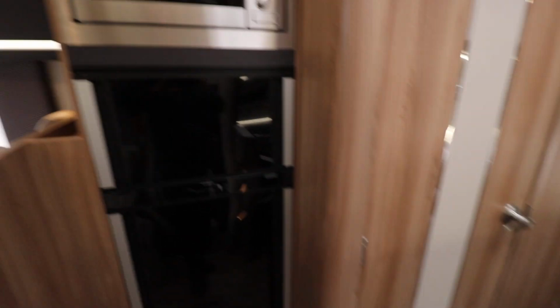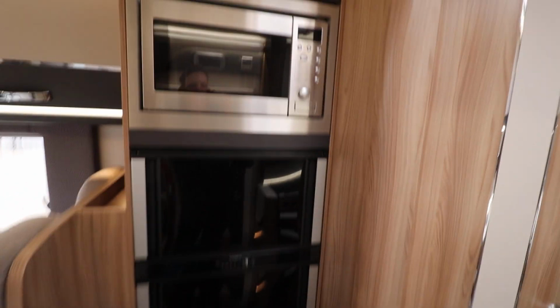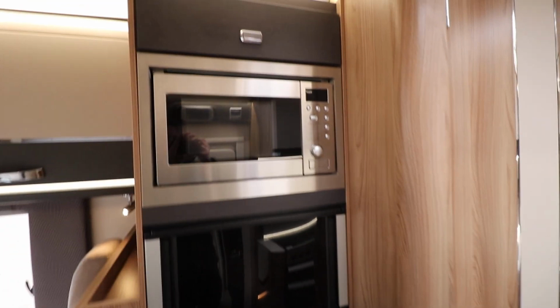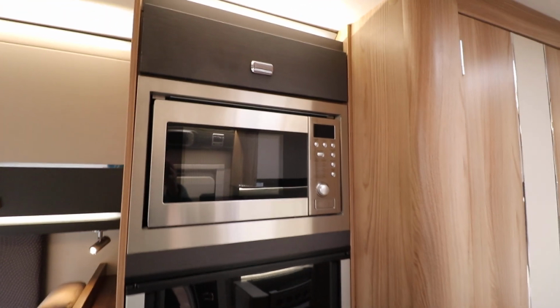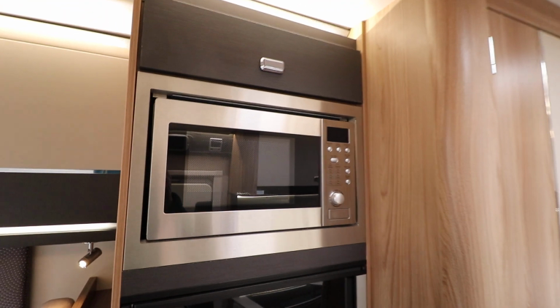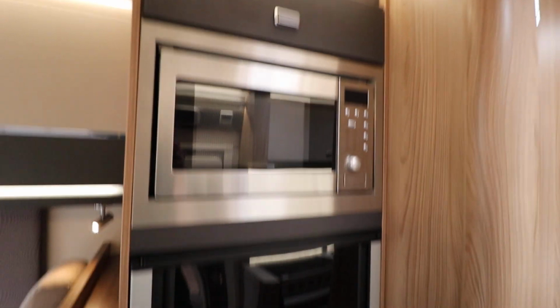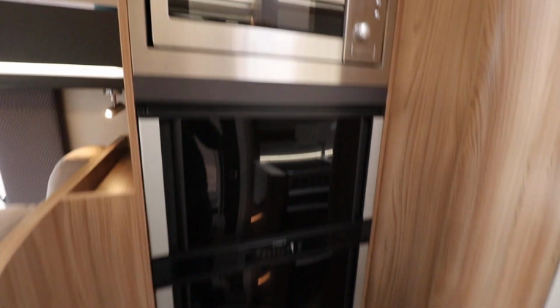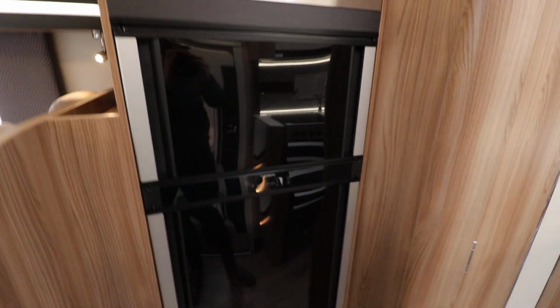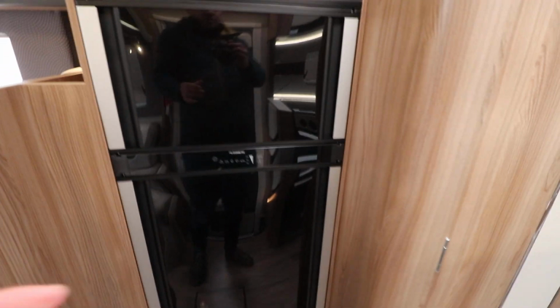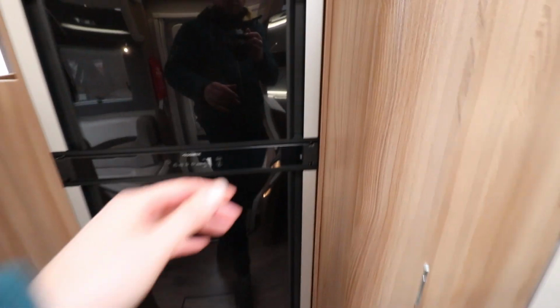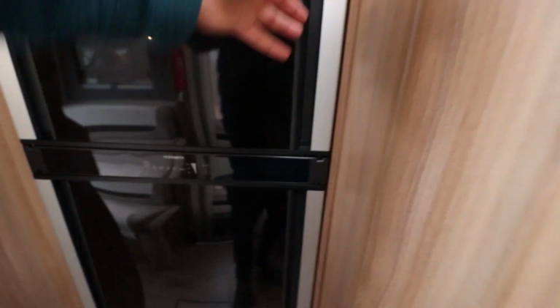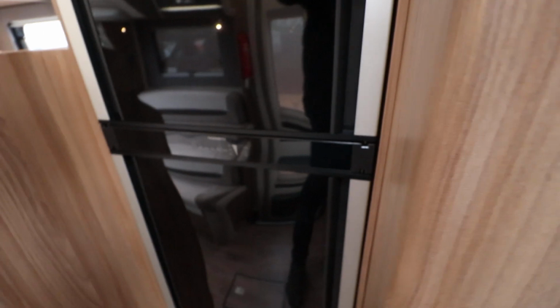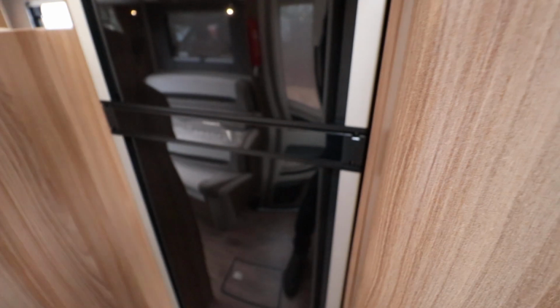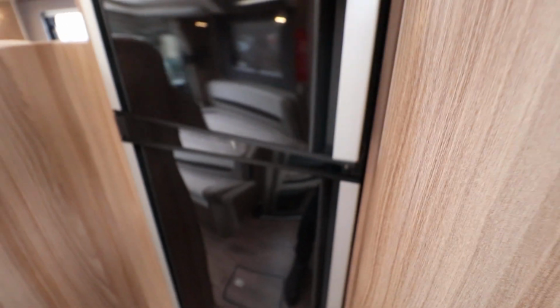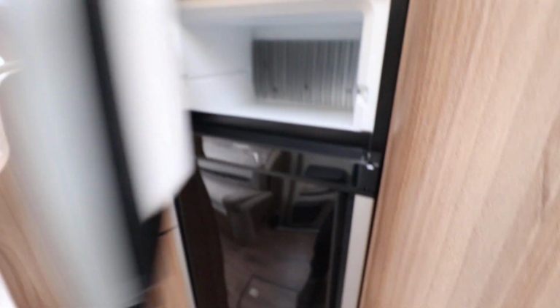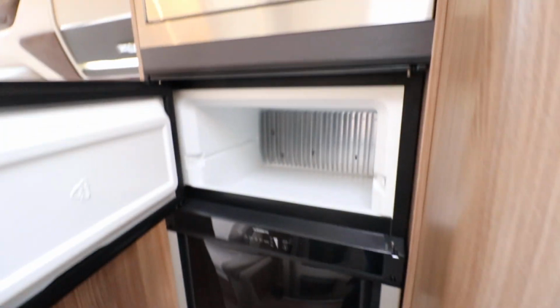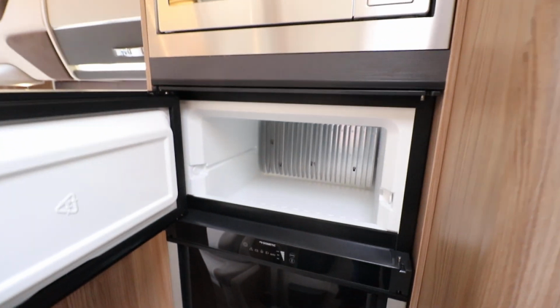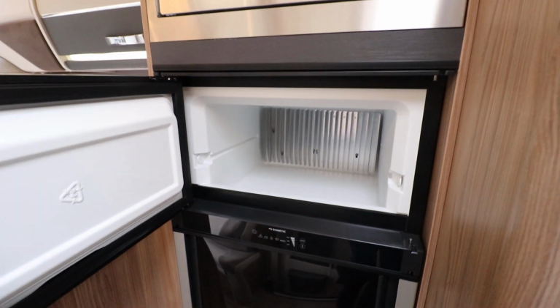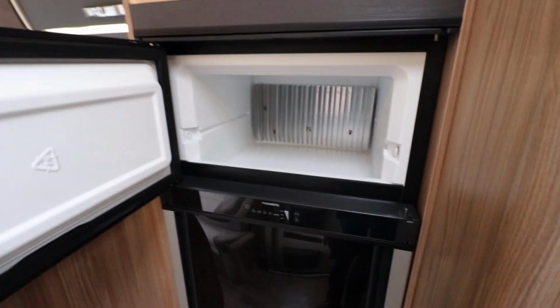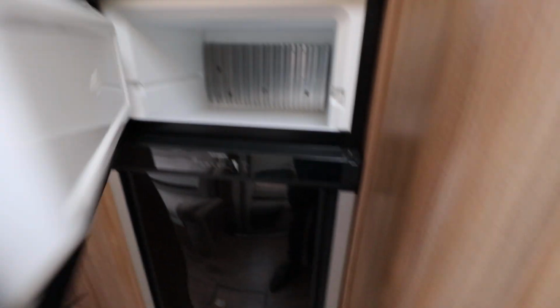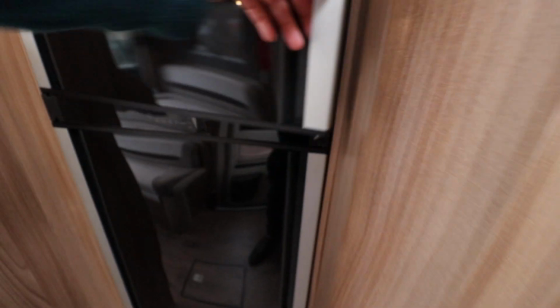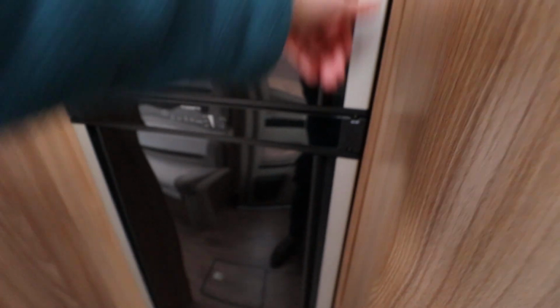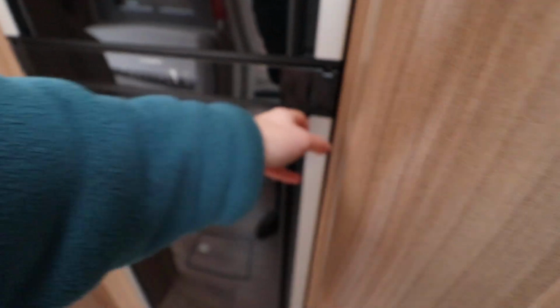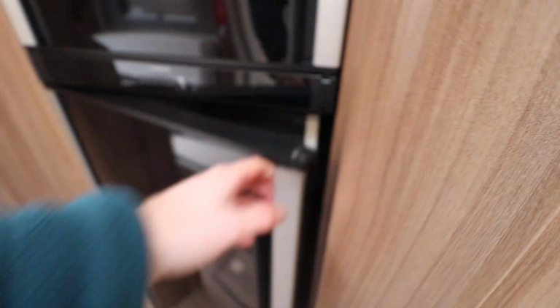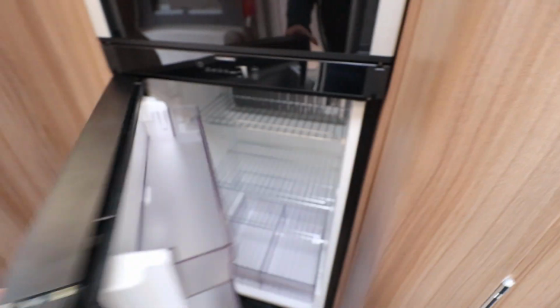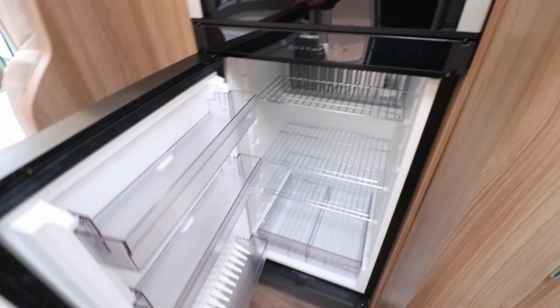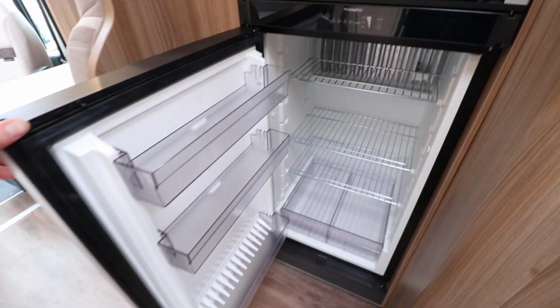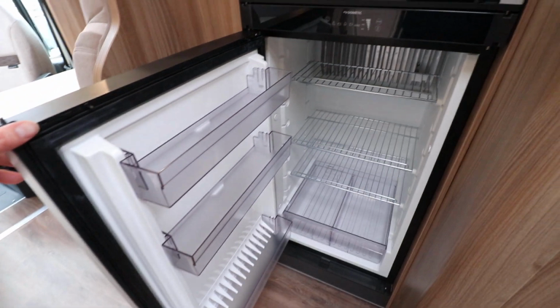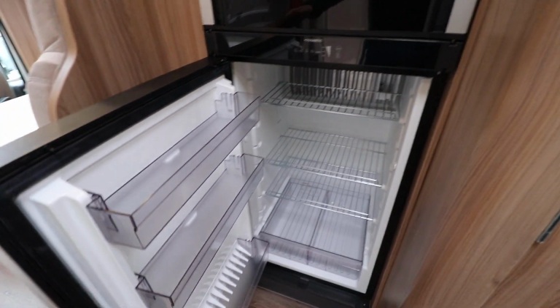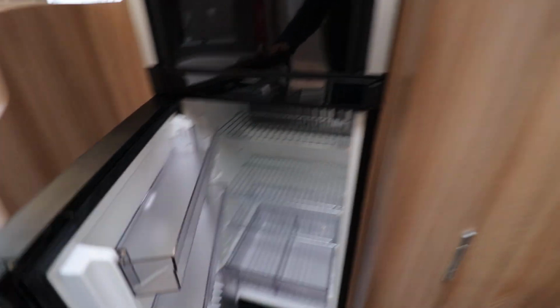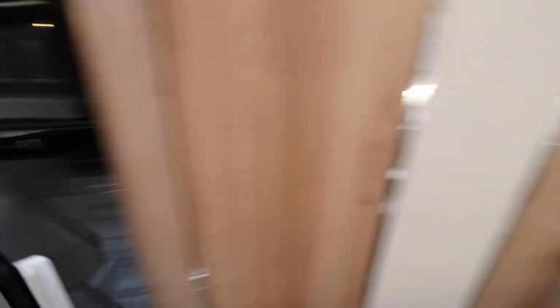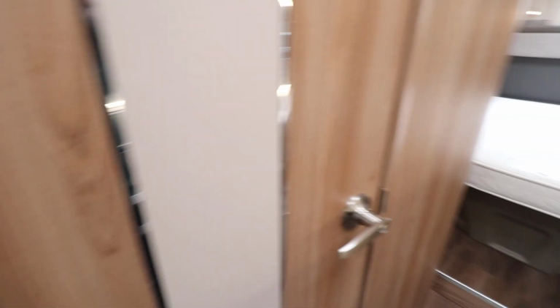Going around there is a microwave and then we've got a new style Dometic fridge freezer. You've got your freezer section on top and then a fridge on the bottom — it's a nice large fridge as well.